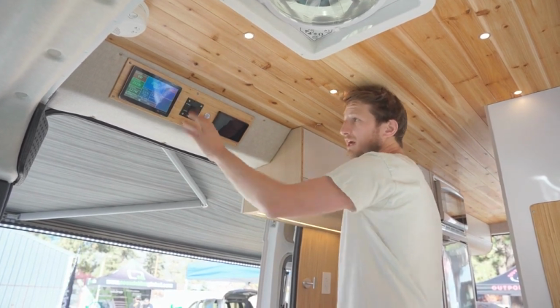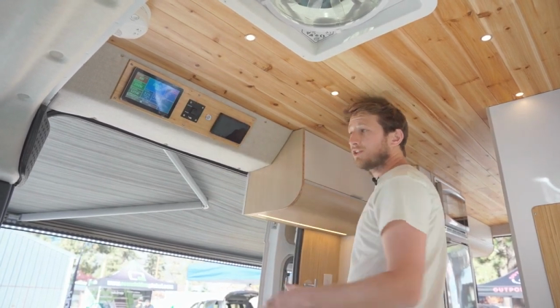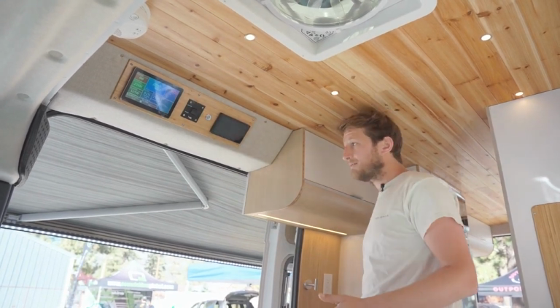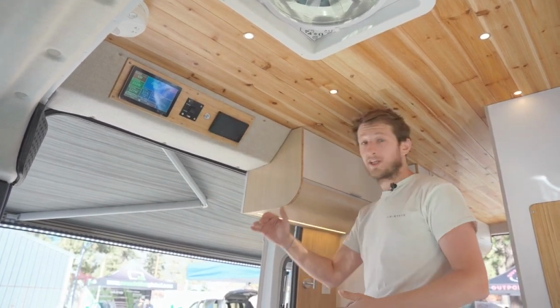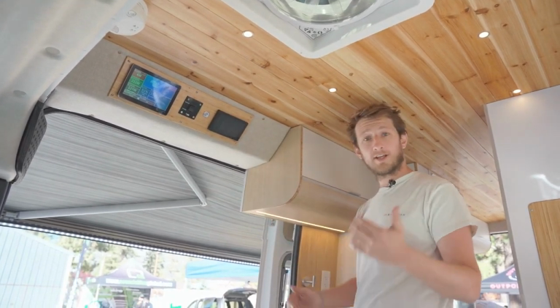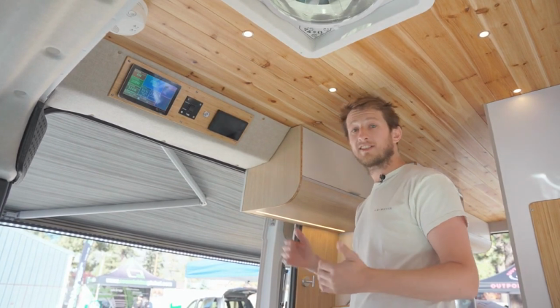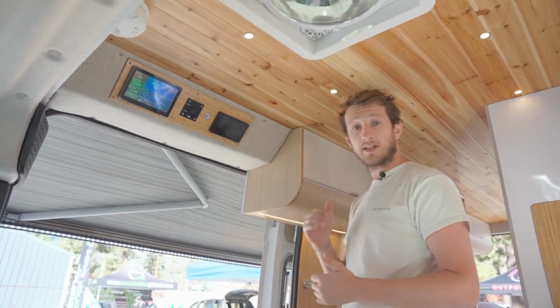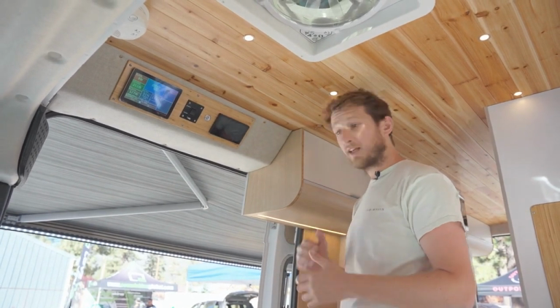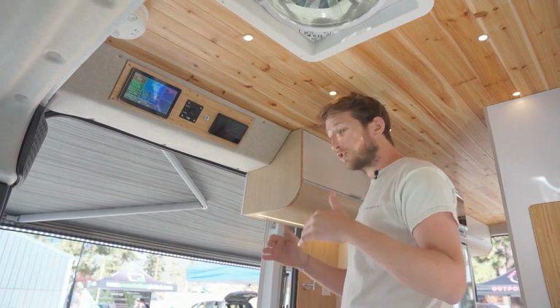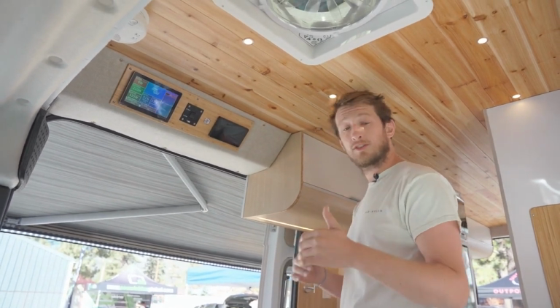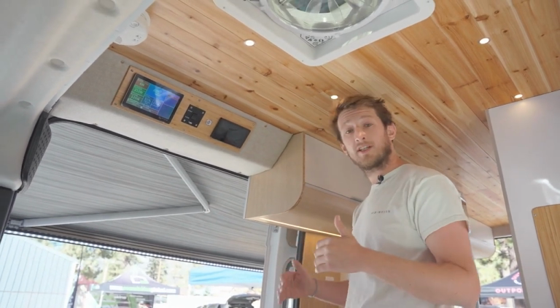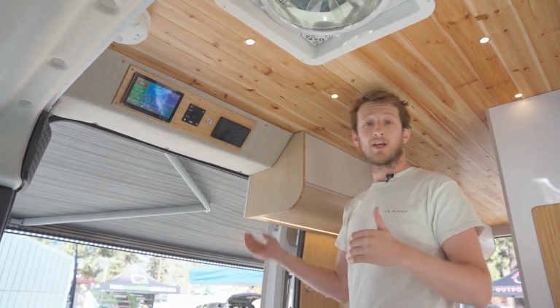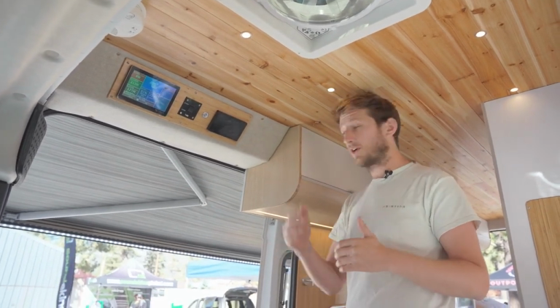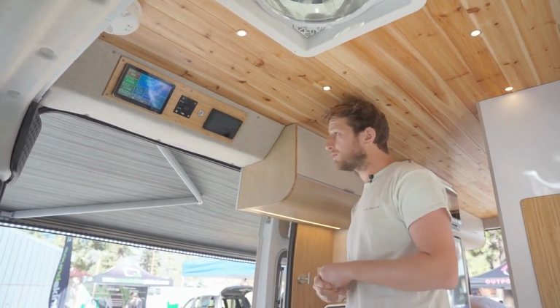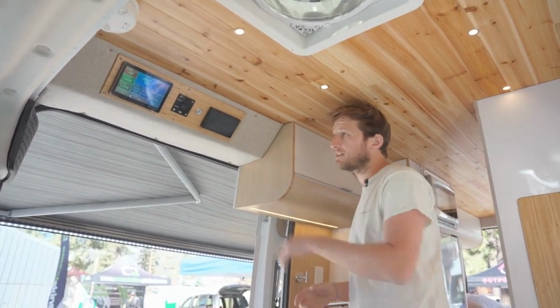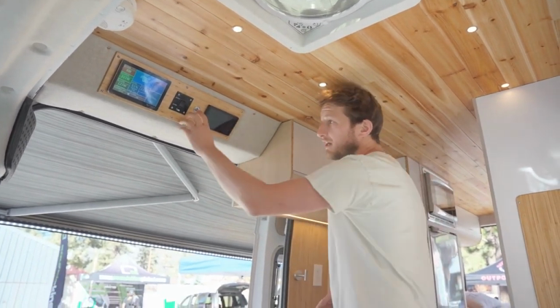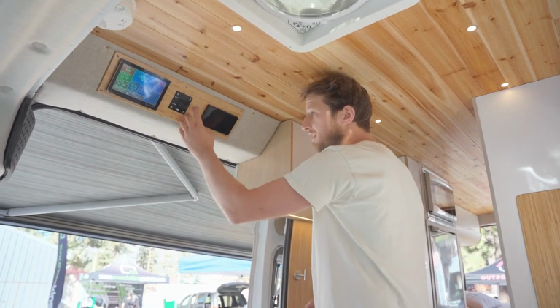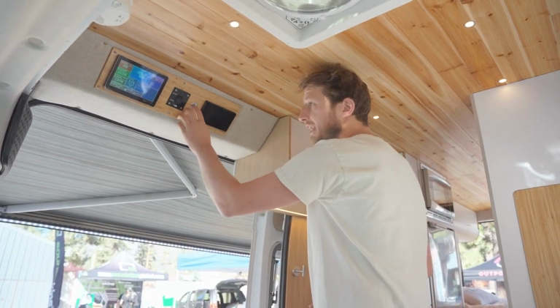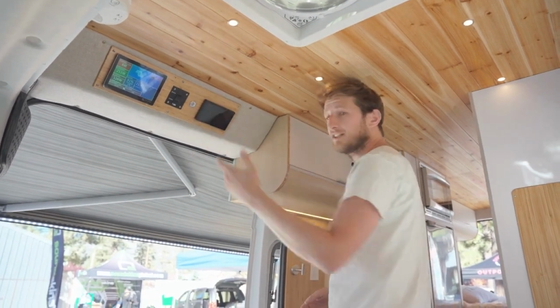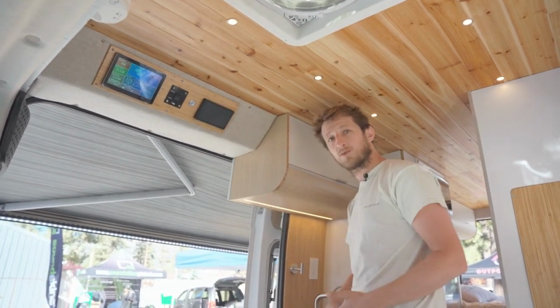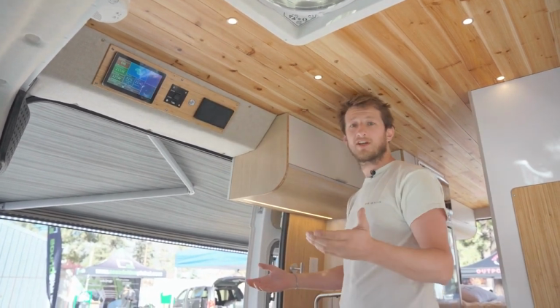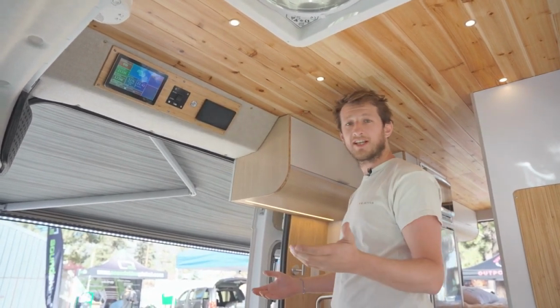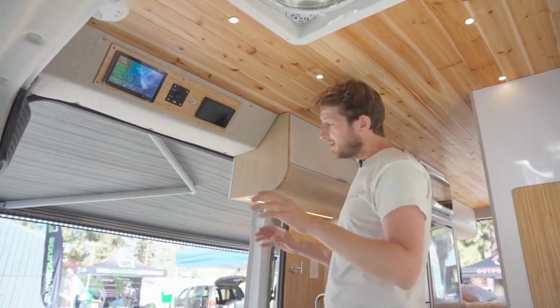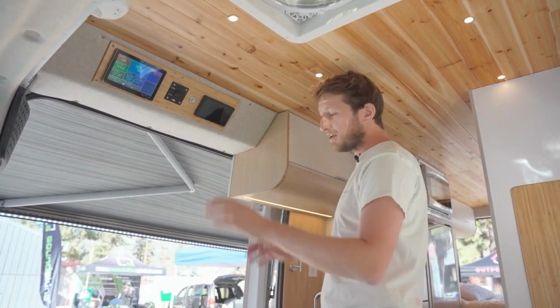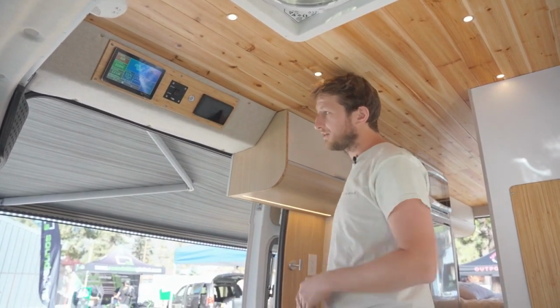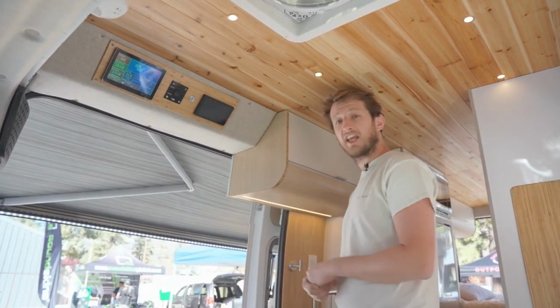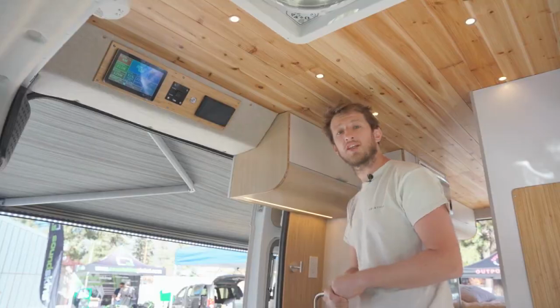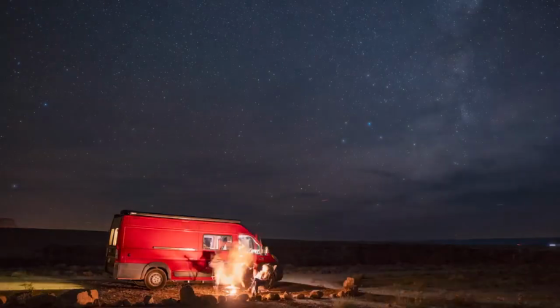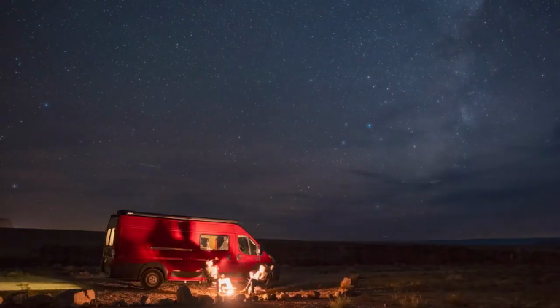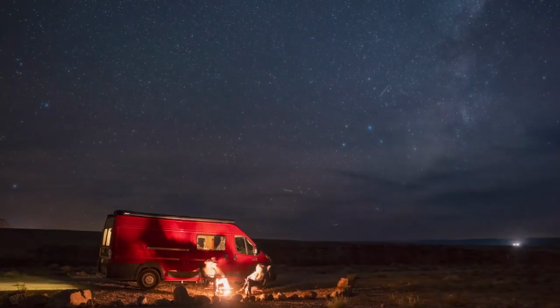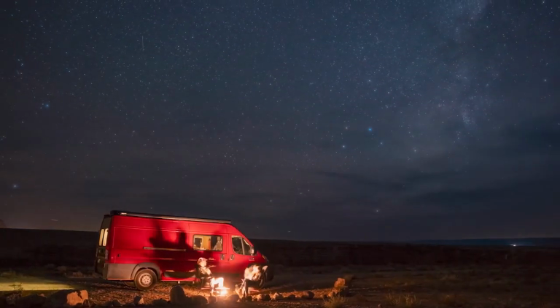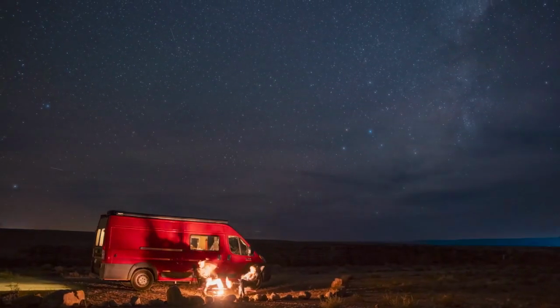The last feature is the awning — an electrical, self-retracting awning. If it's too windy, the awning will retract by itself. It also has LED lights, so when you're outside at night you can relax and enjoy the evening ambiance.